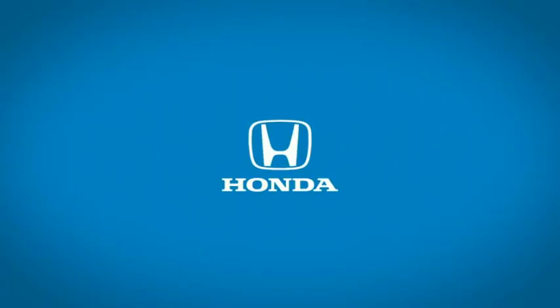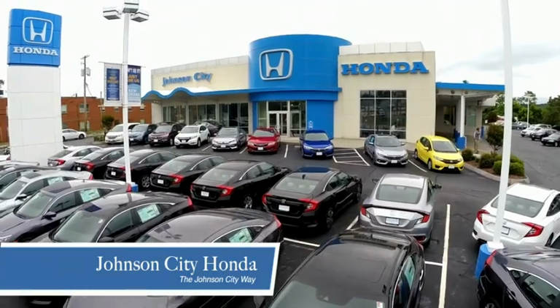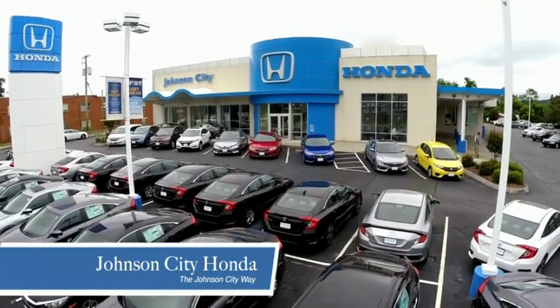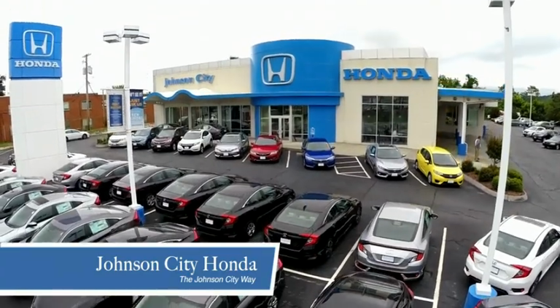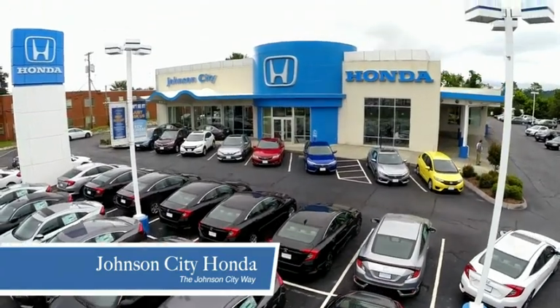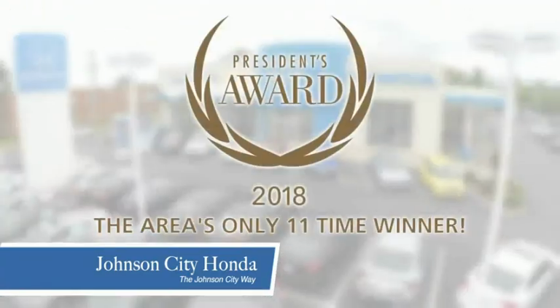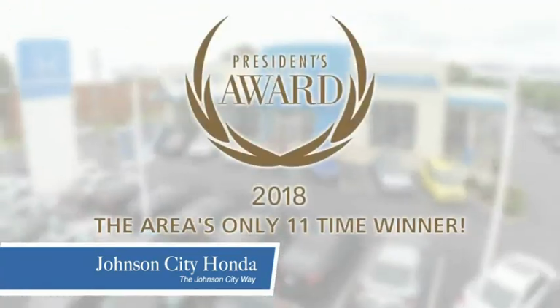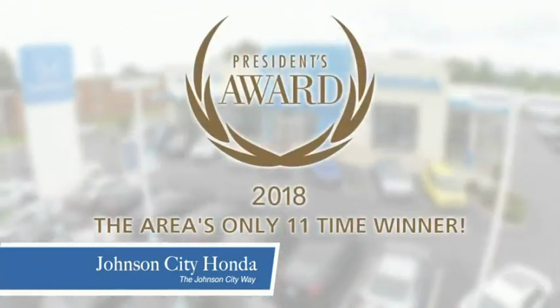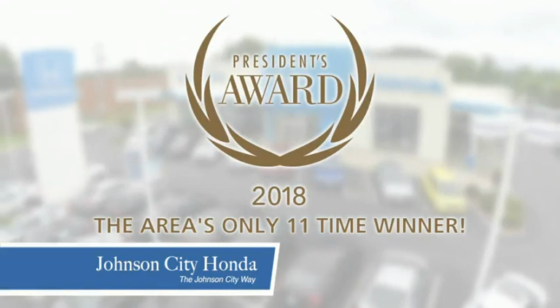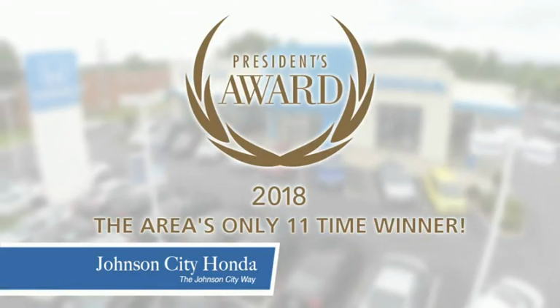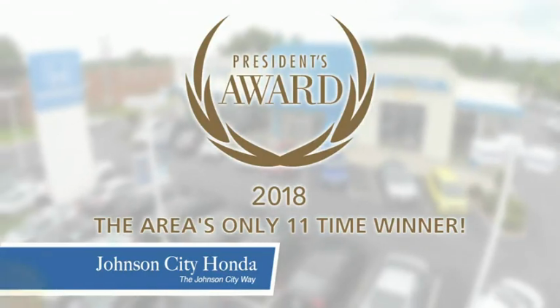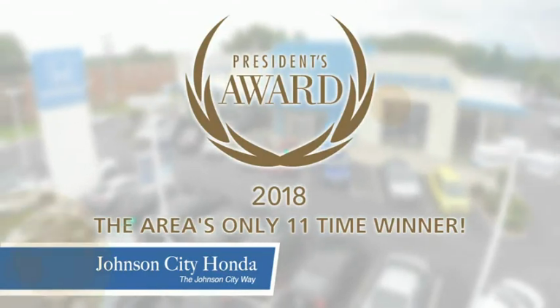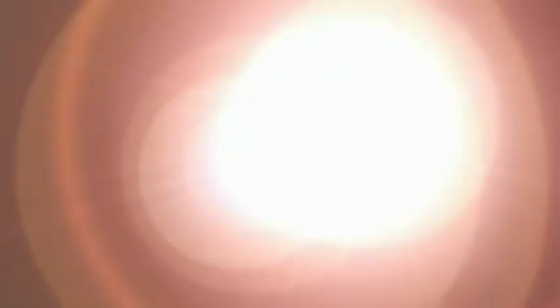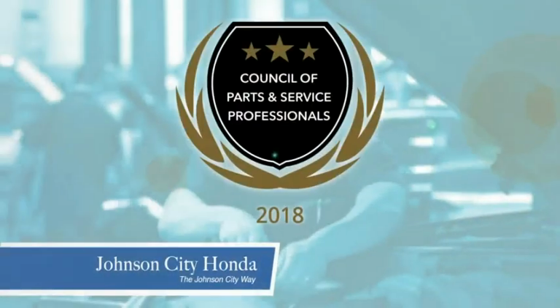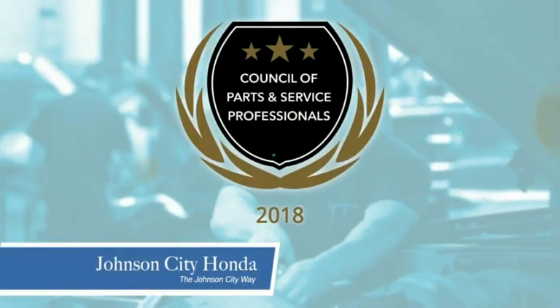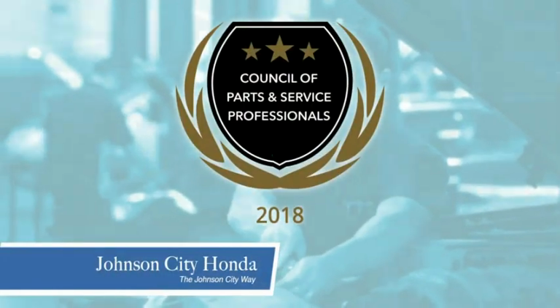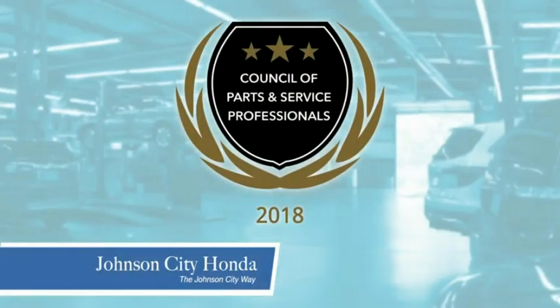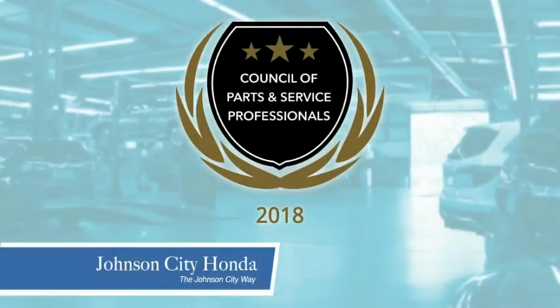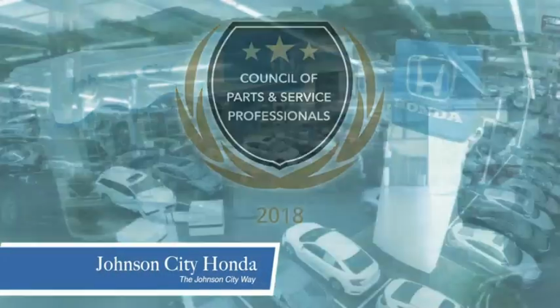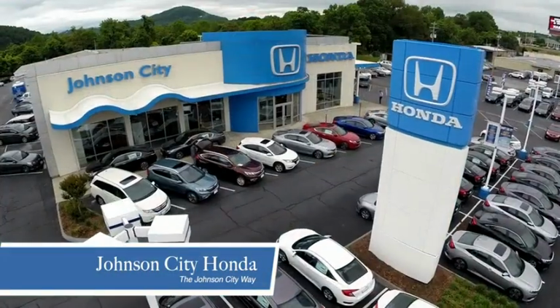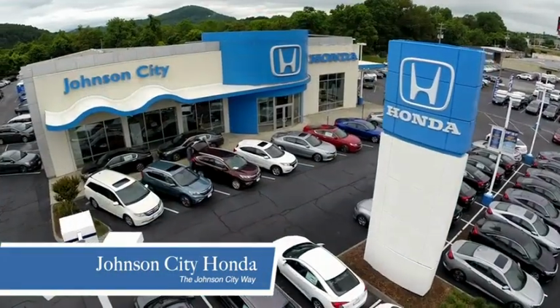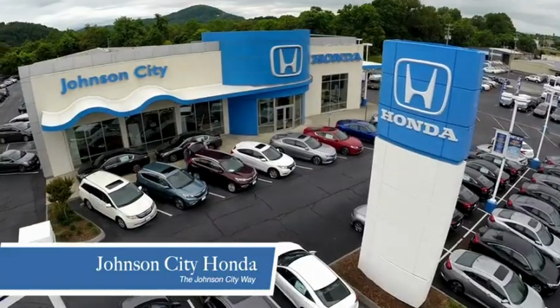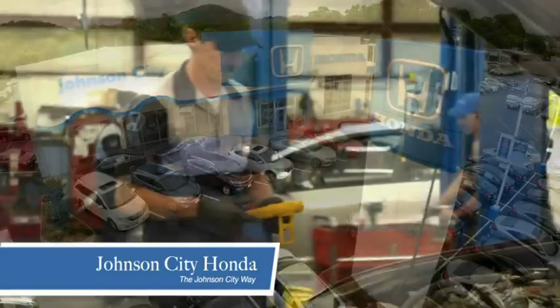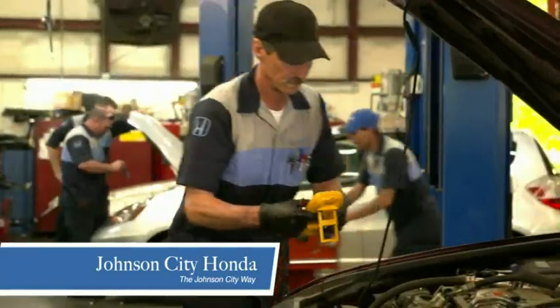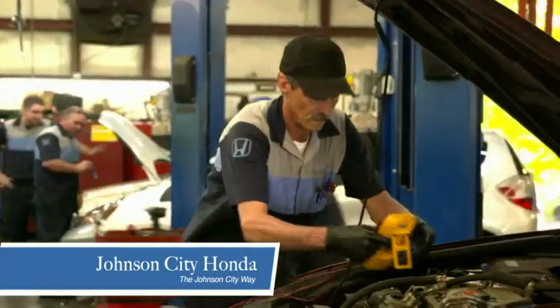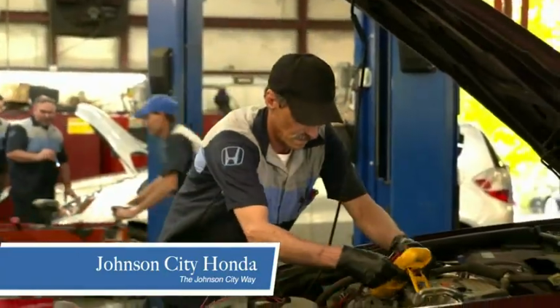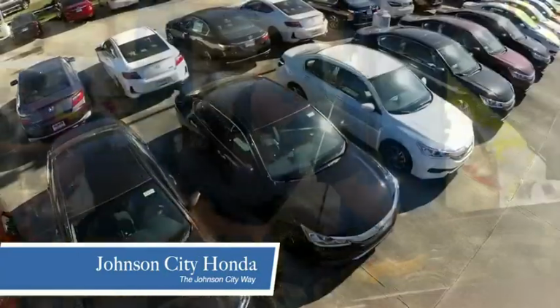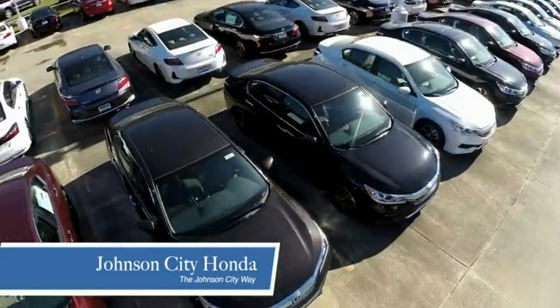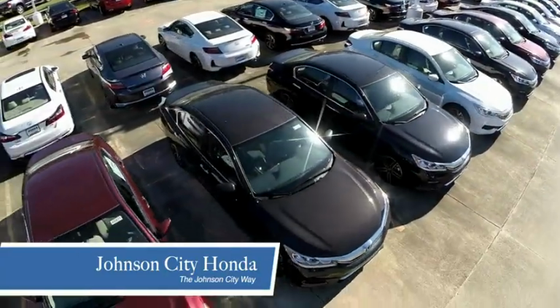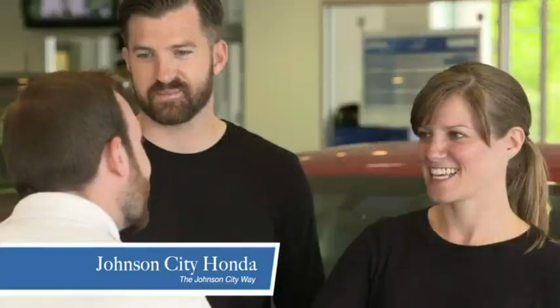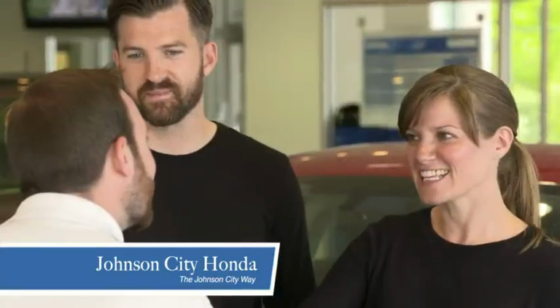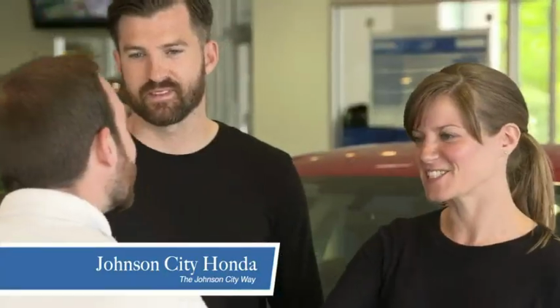Thank you Tri-Cities for making Johnson City Honda the area's only 11-time Honda President's Award winner and the recipient of the Council of Parts and Service Professionals. At Johnson City Honda, we have a commitment to deliver the service, selection and savings you're looking for when buying a Honda.